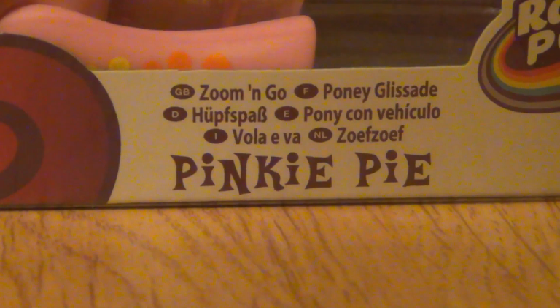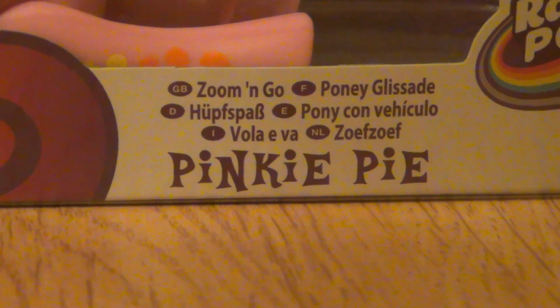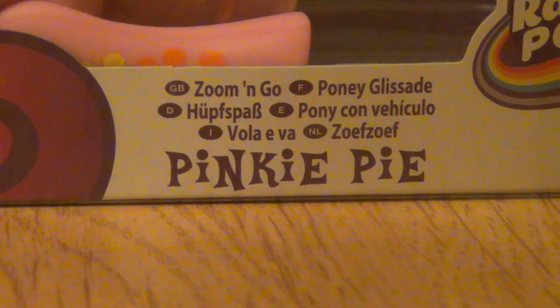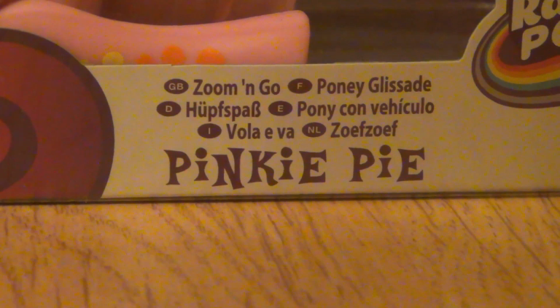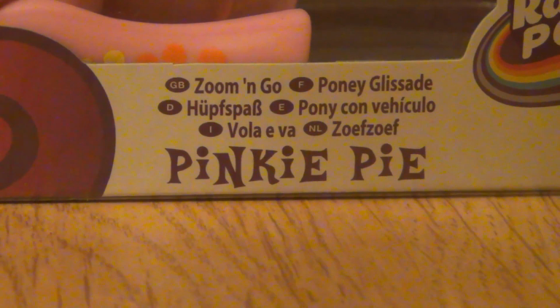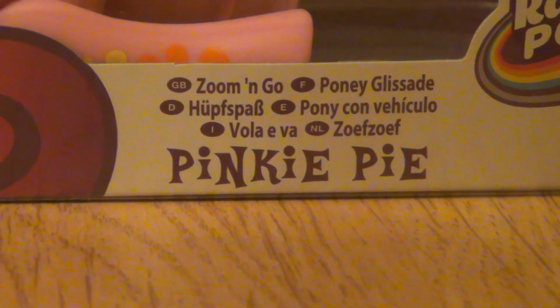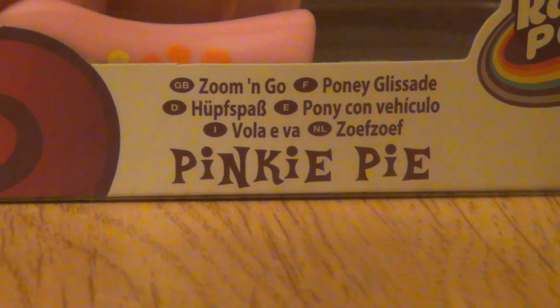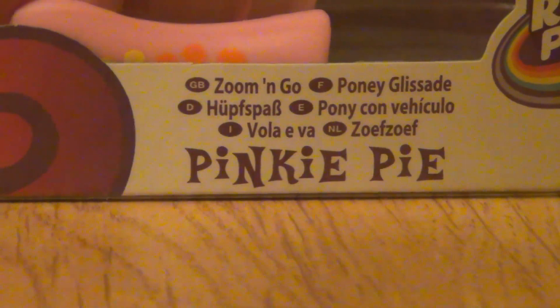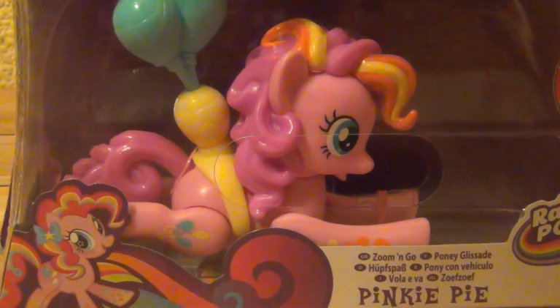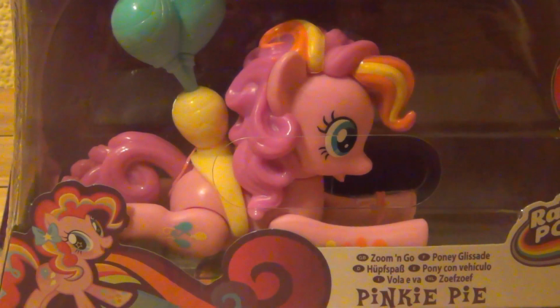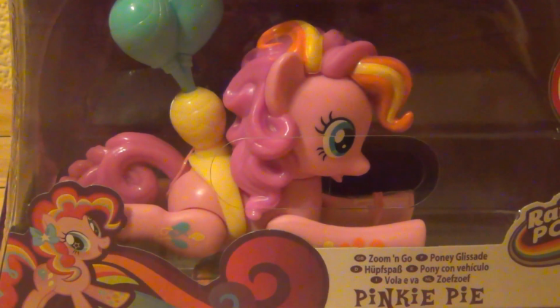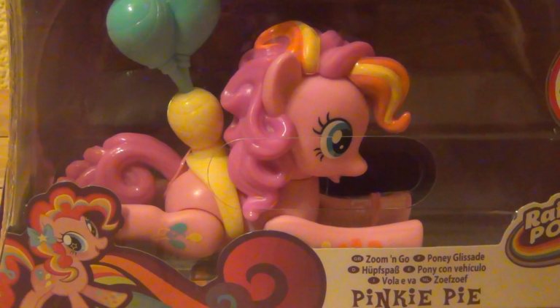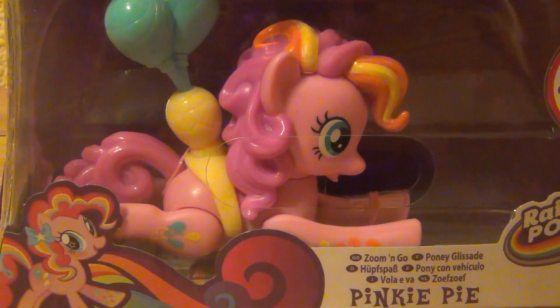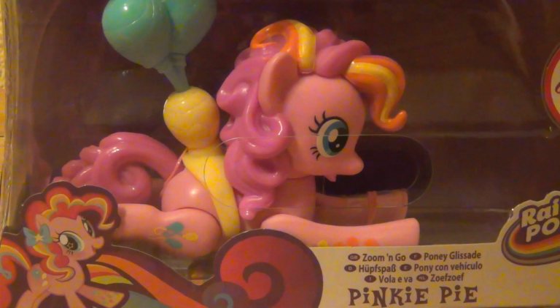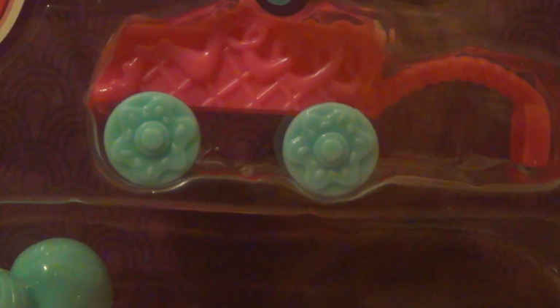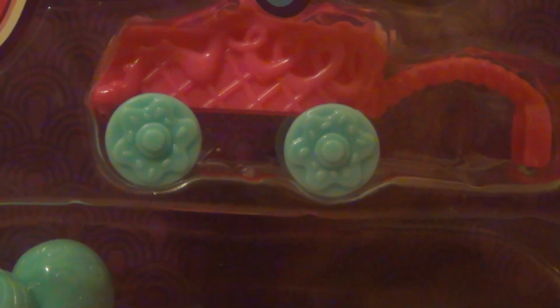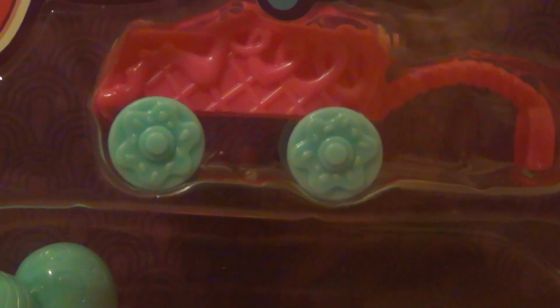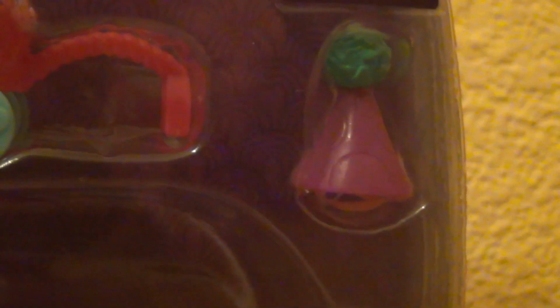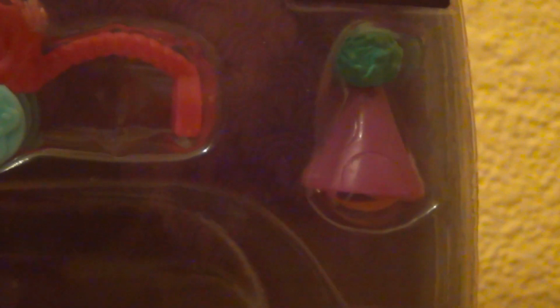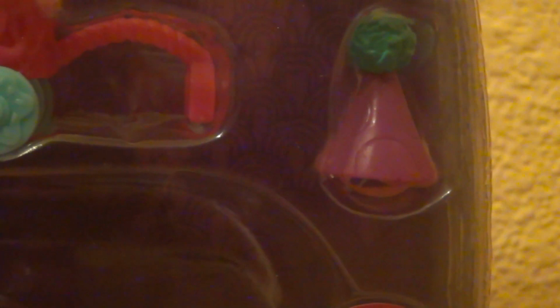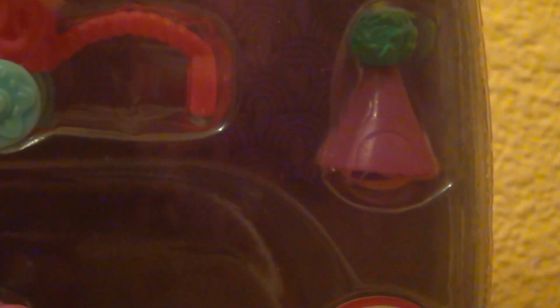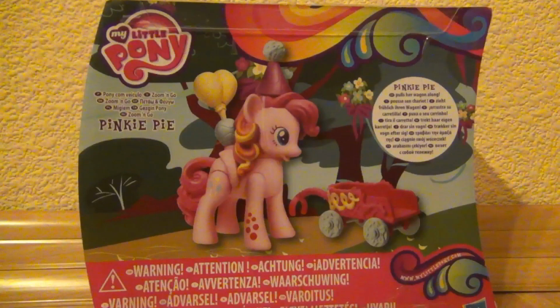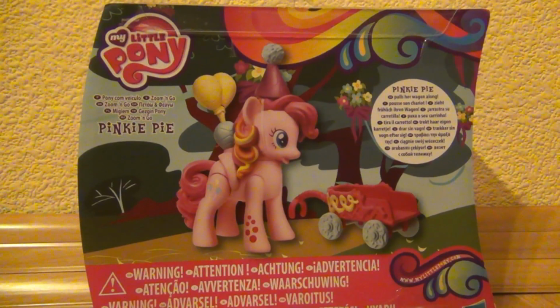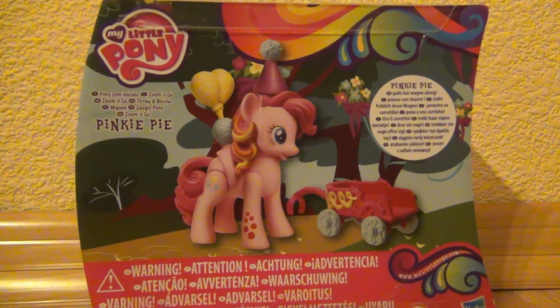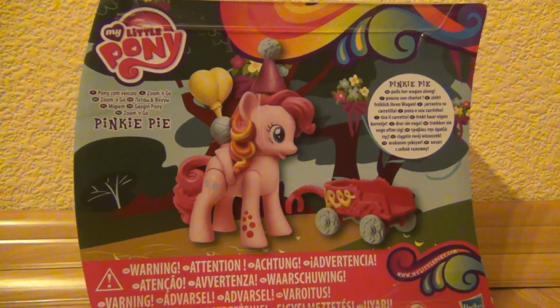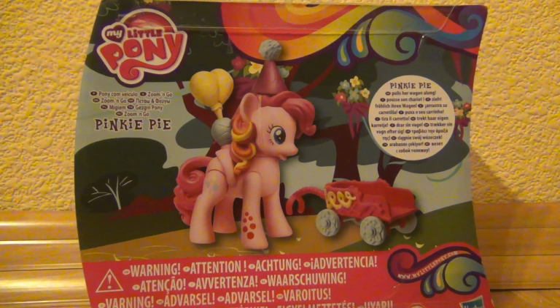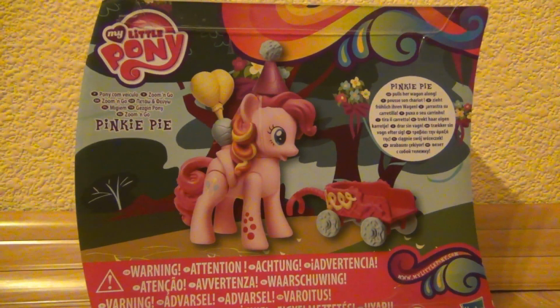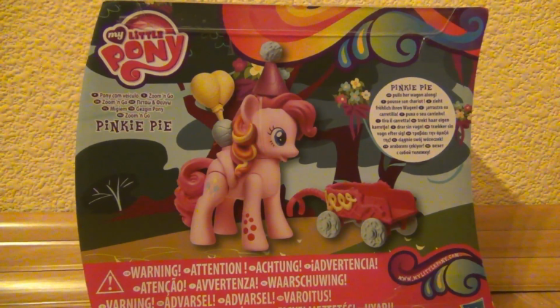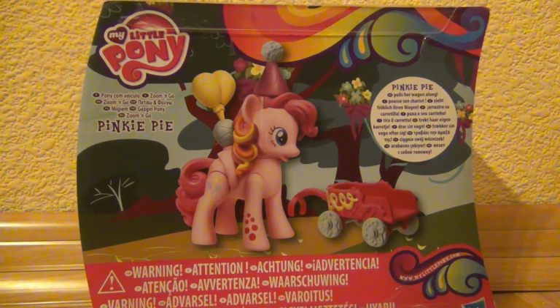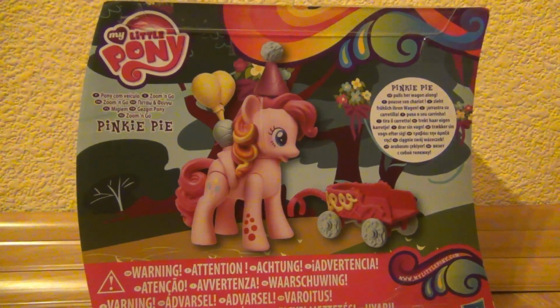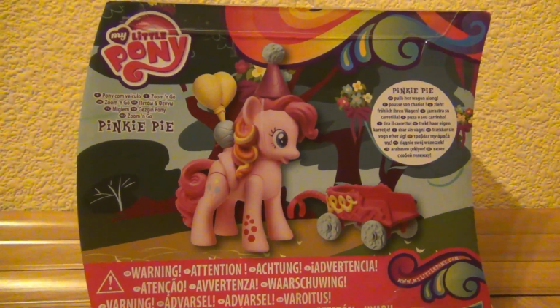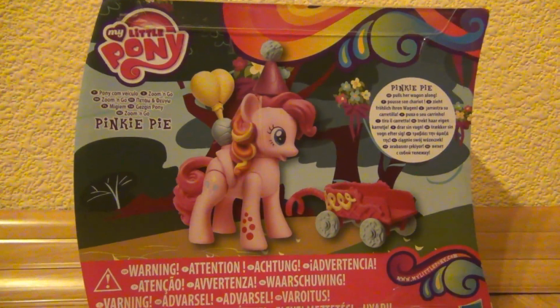This is Pinkie Pie from the Zoom and Go Play Store. It comes with this Pinkie Pie, this cart, and this party hat. Here's the back where you can see everything that you get in the playset.